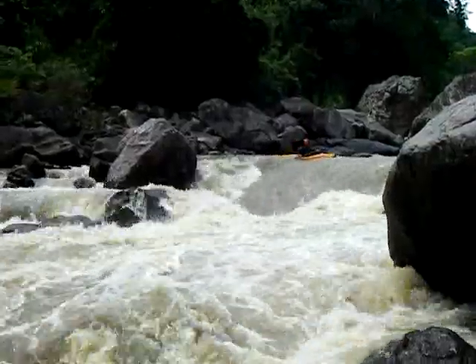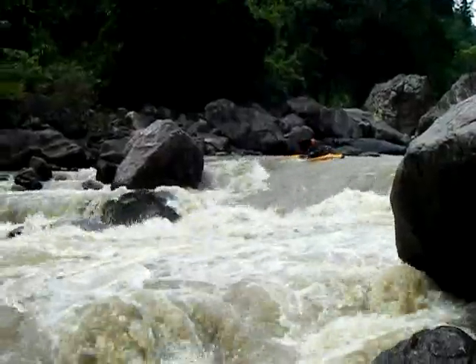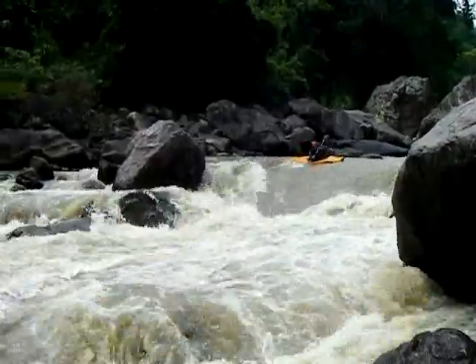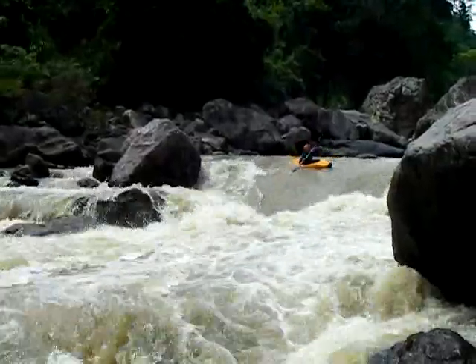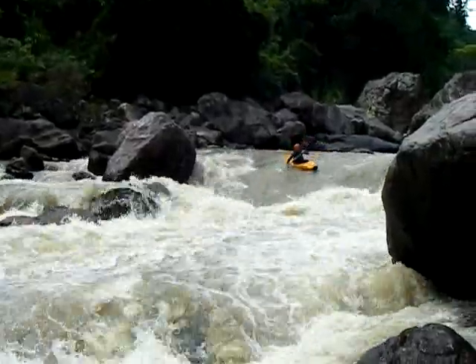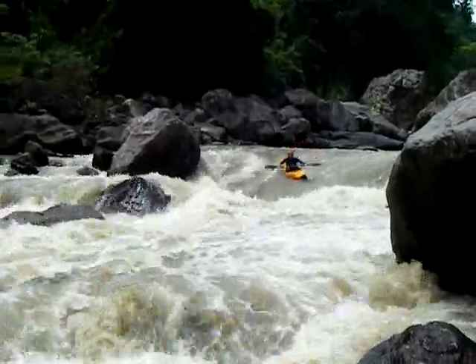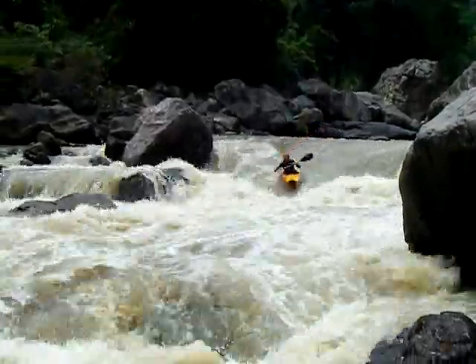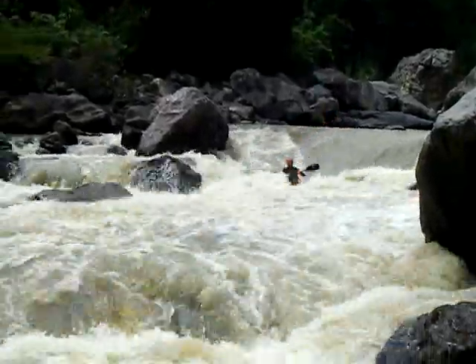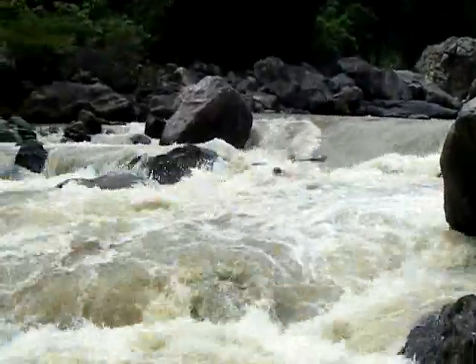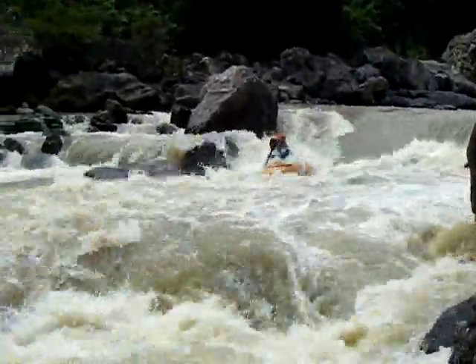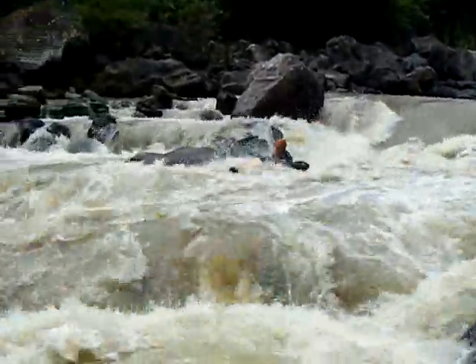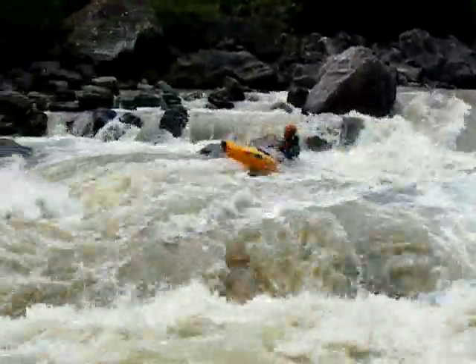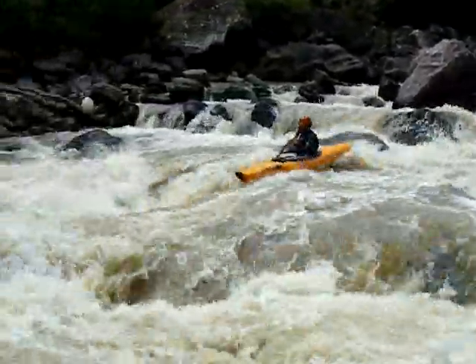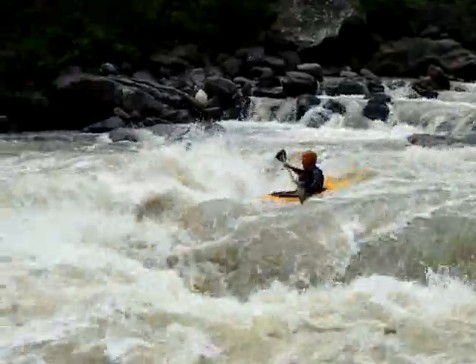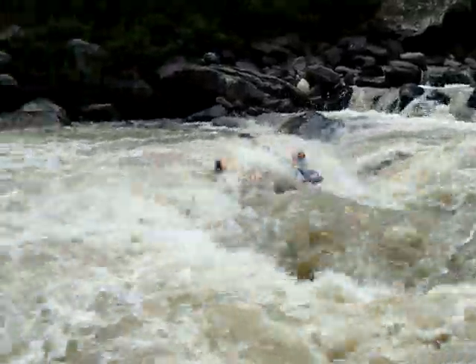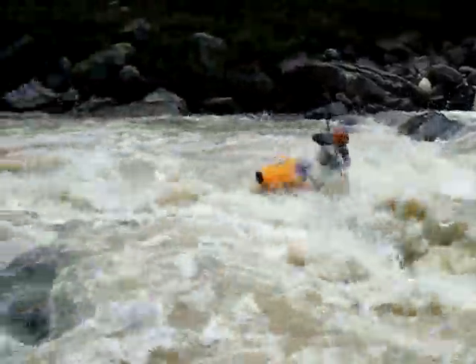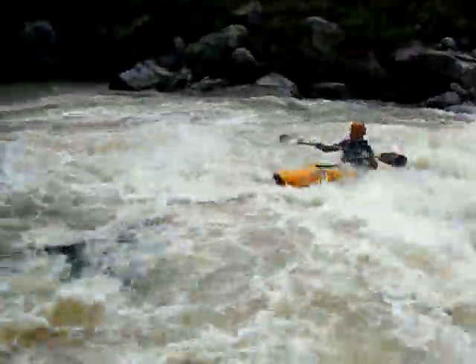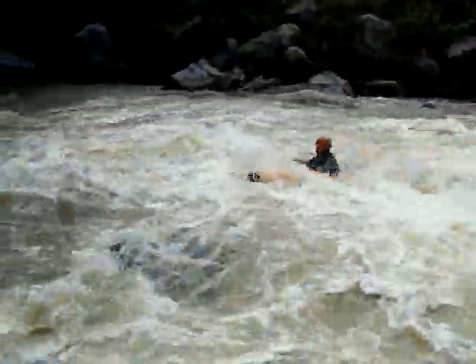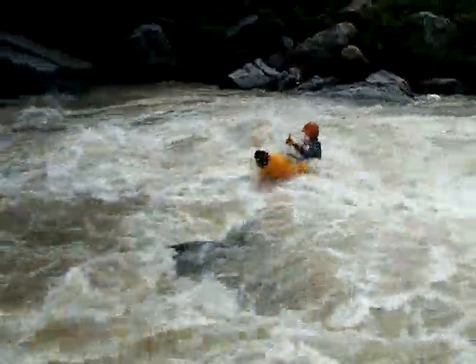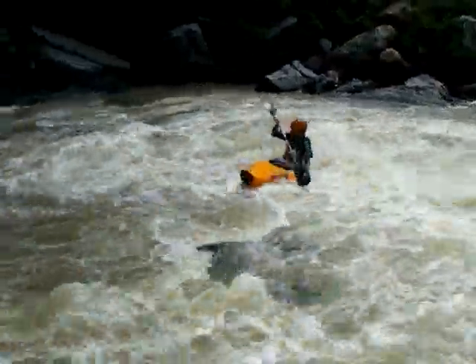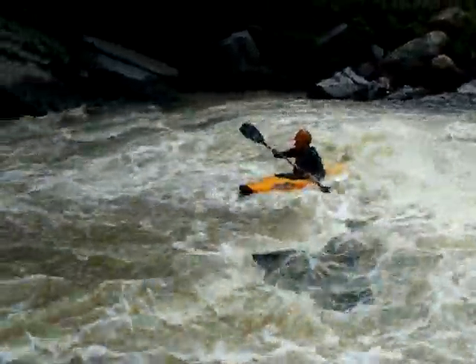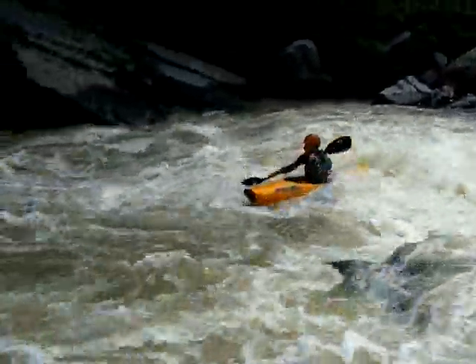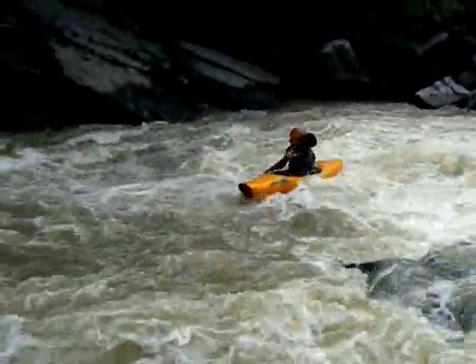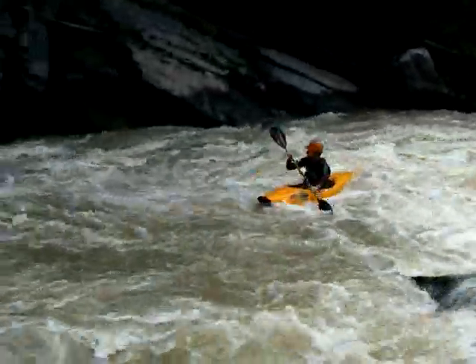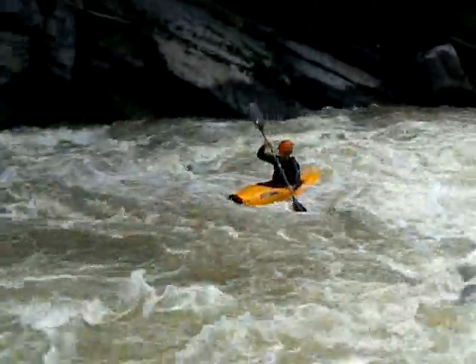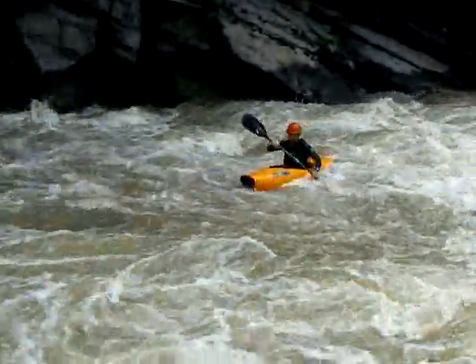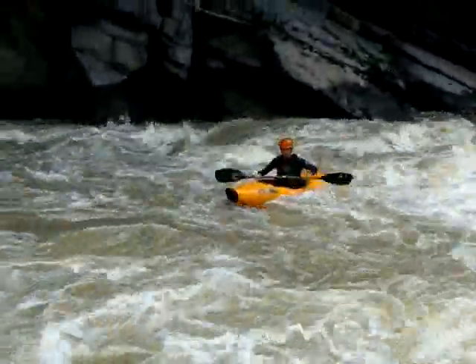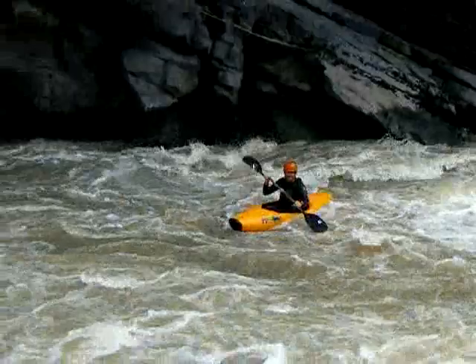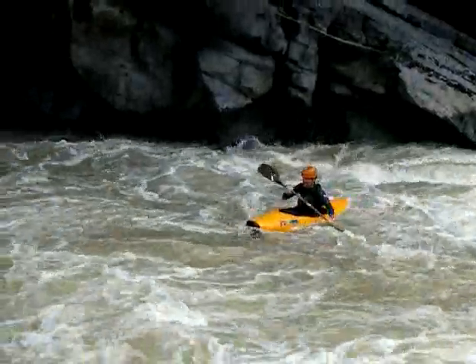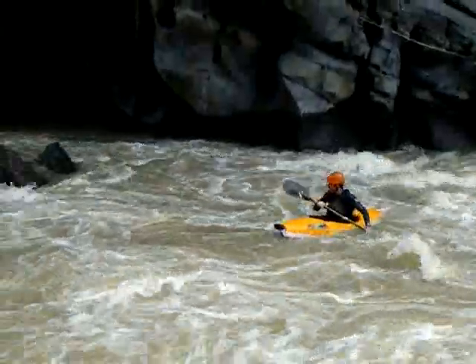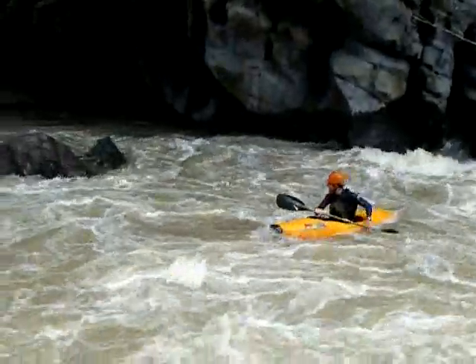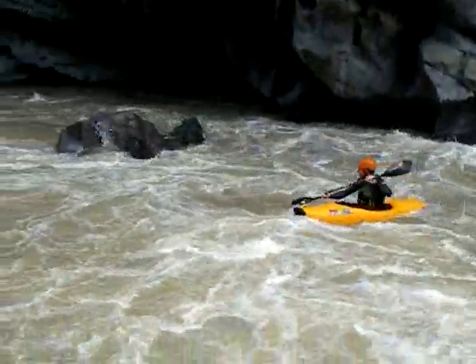We went through about six more class 4s. This is a real big one we had to get out and scout. Just fun — no problem. Line down the center. Limestone continues.